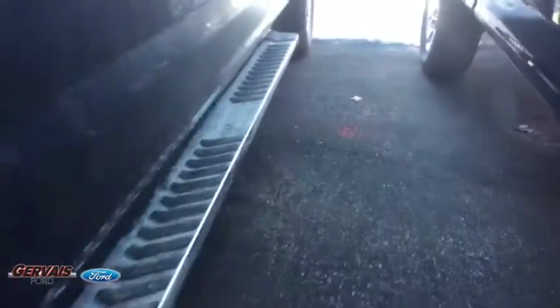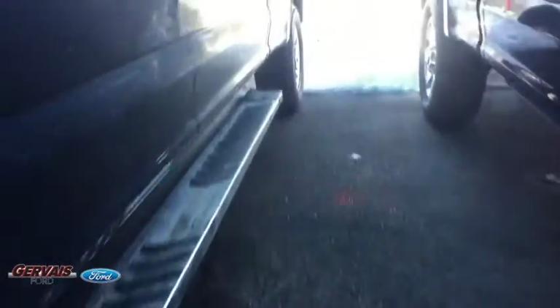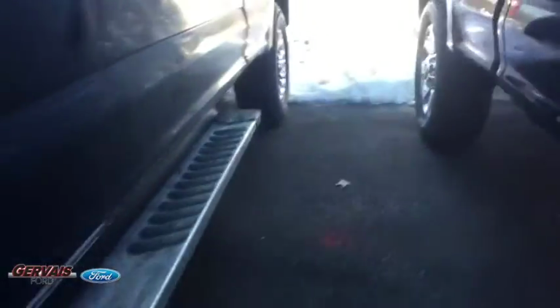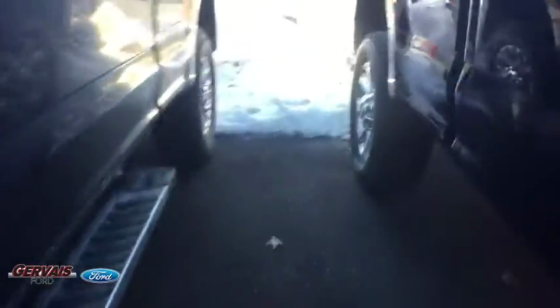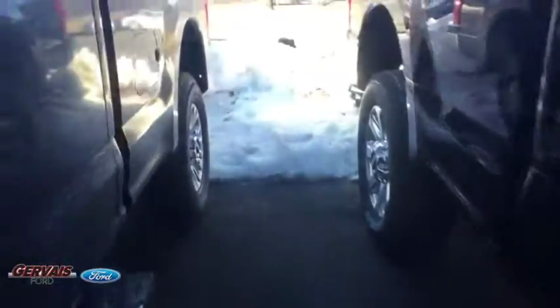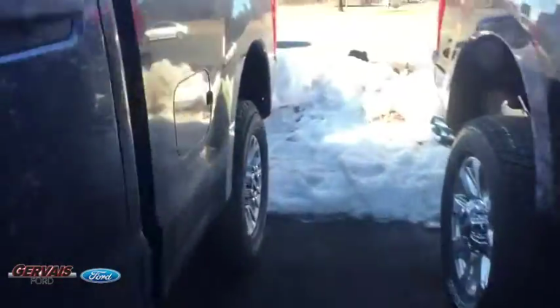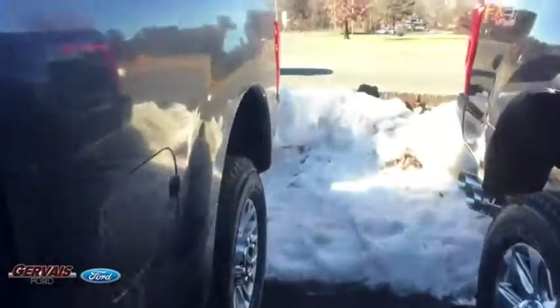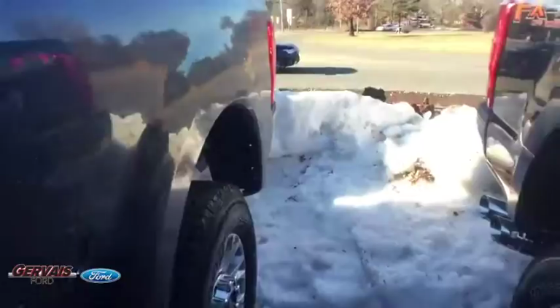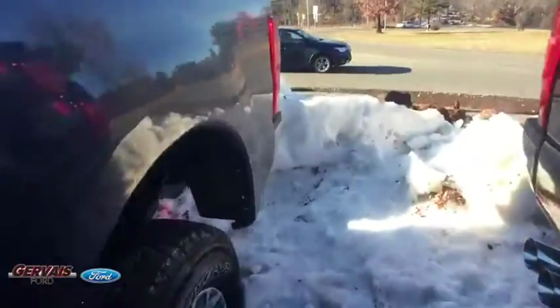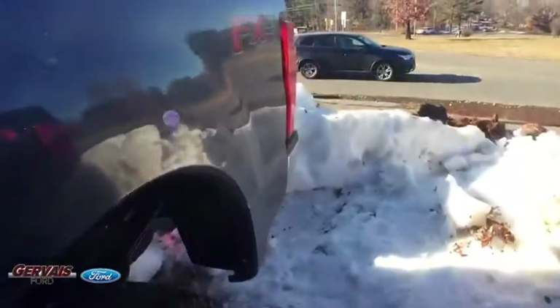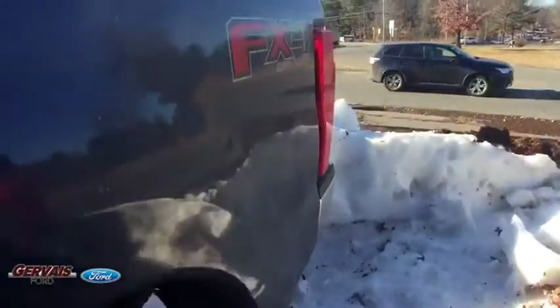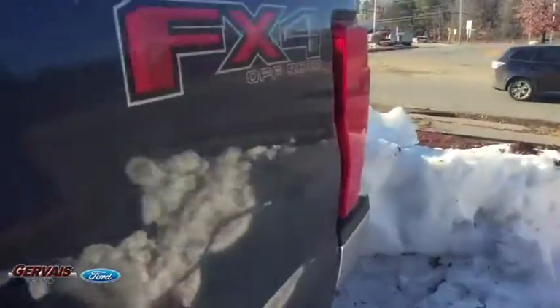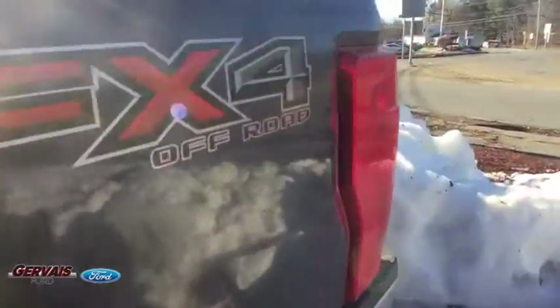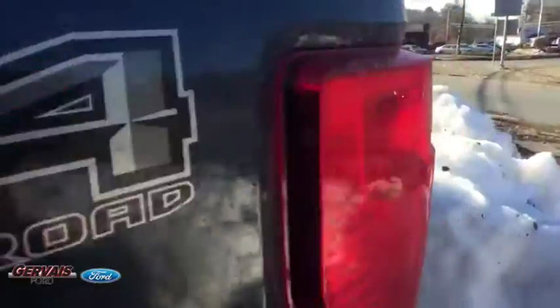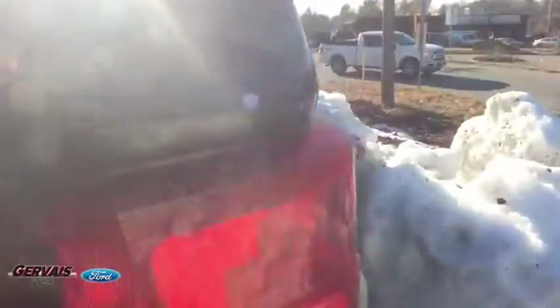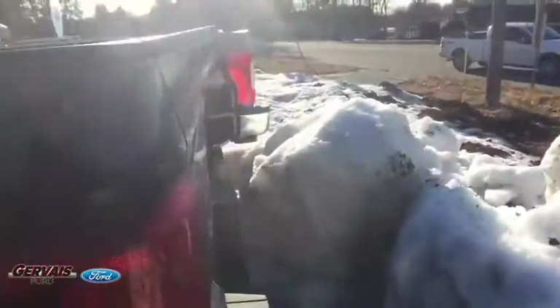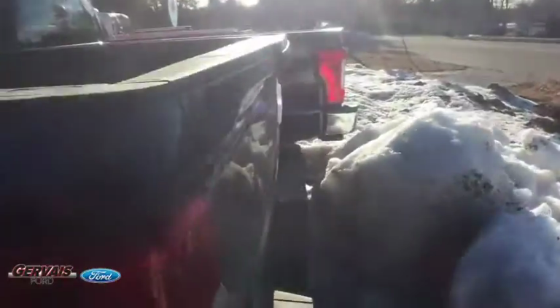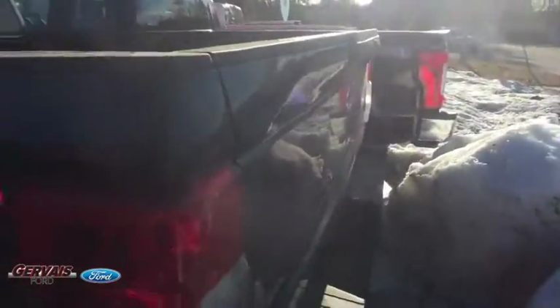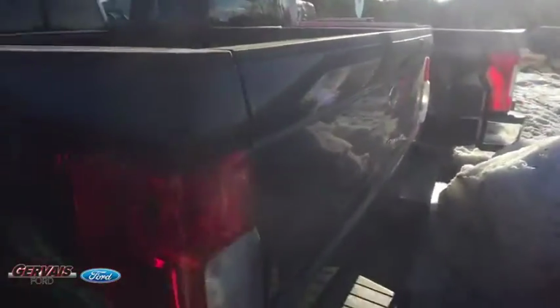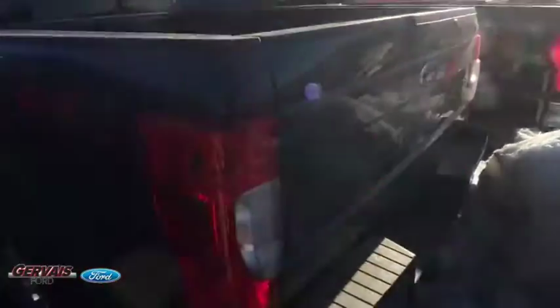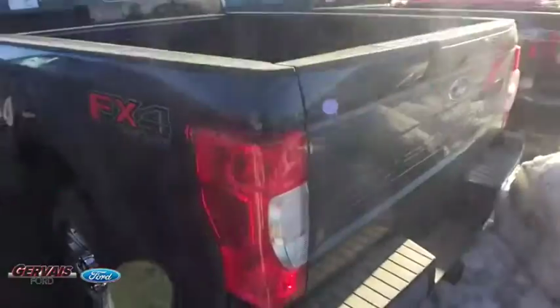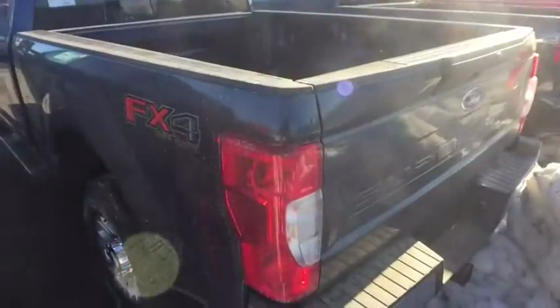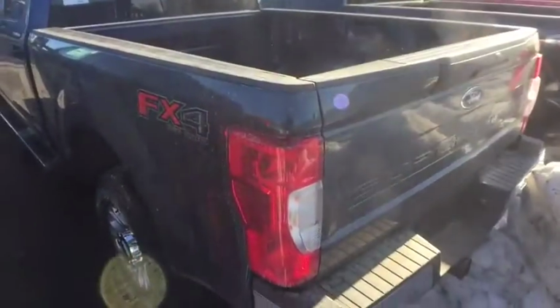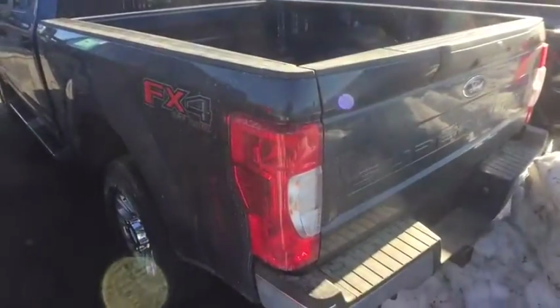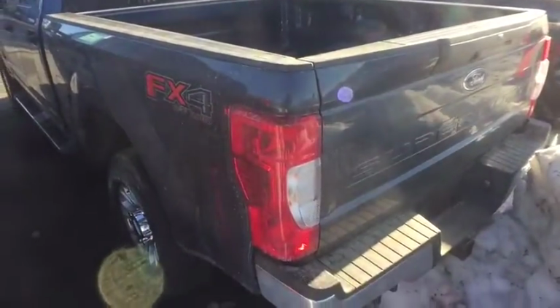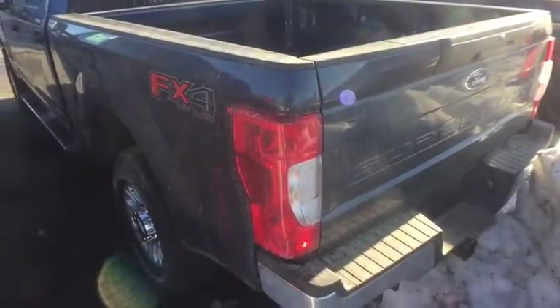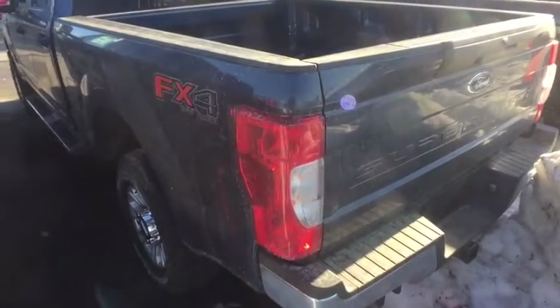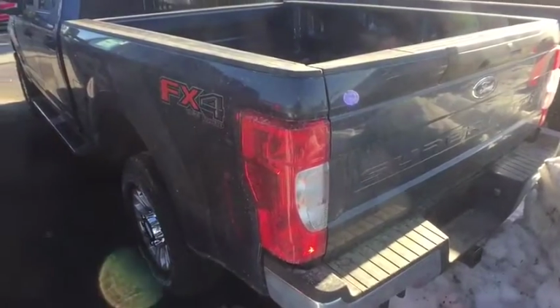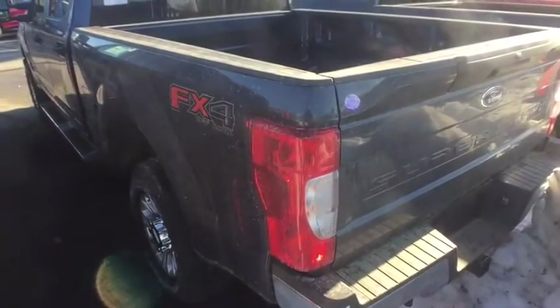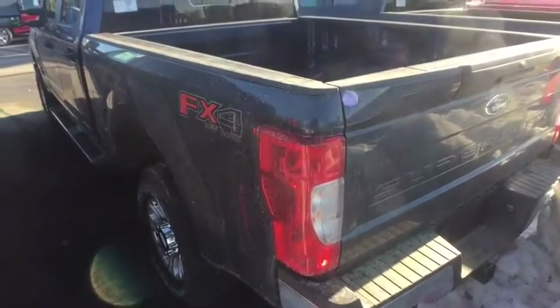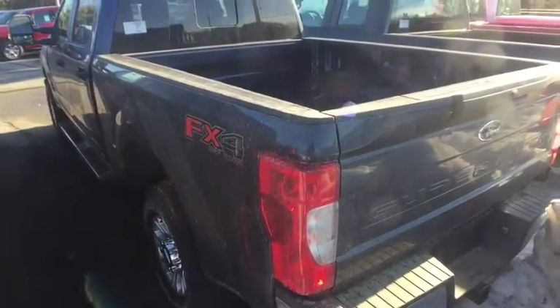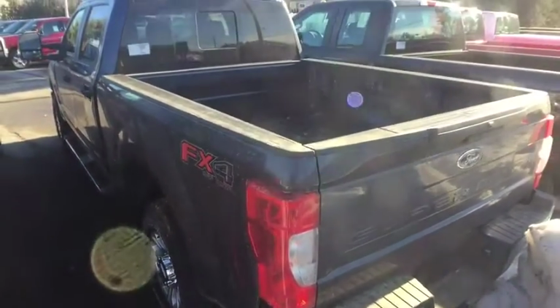Remote keyless entry, front reading lamps, tilt steering wheel, steering wheel cruise control, passenger vanity mirror, power equipment group, privacy glass.